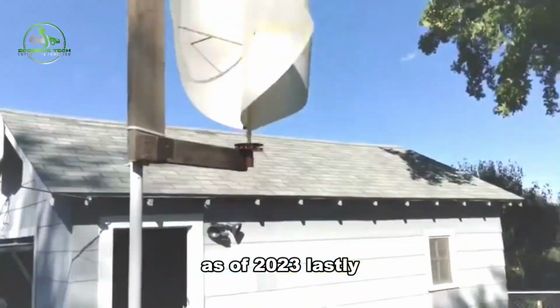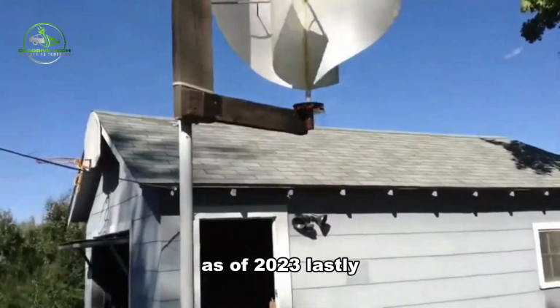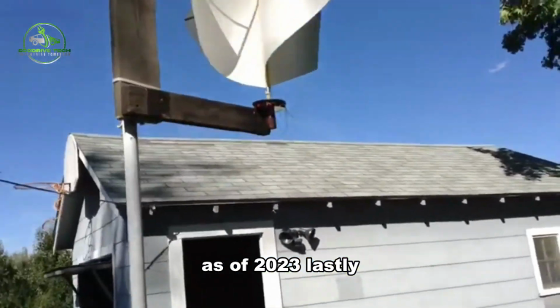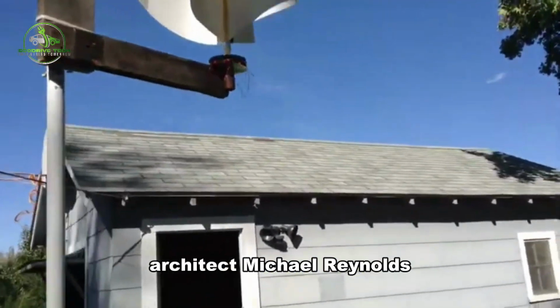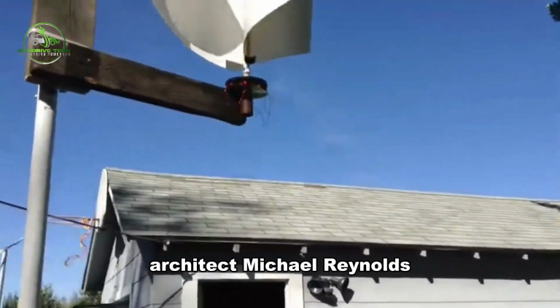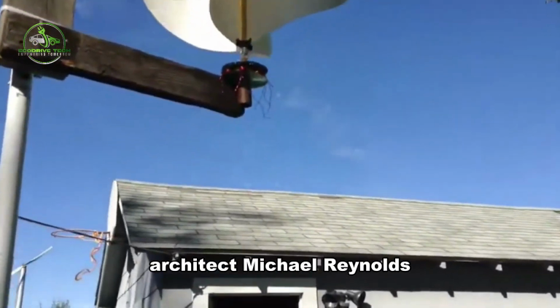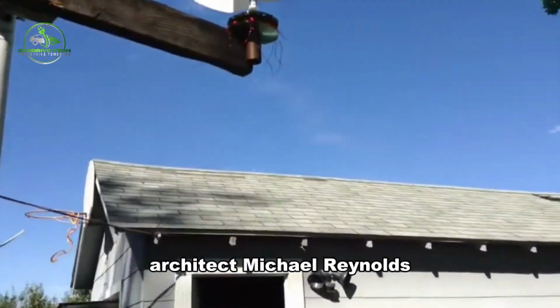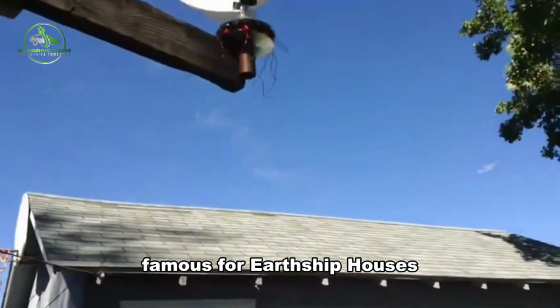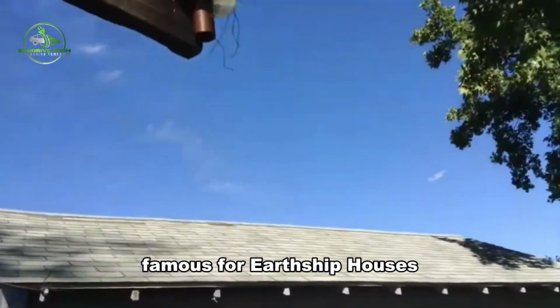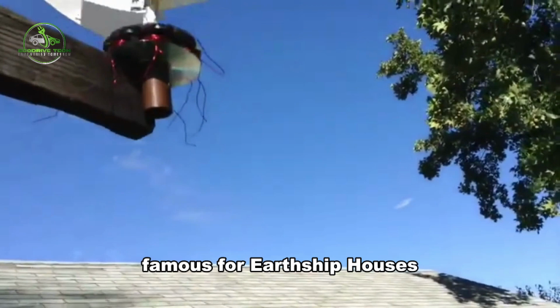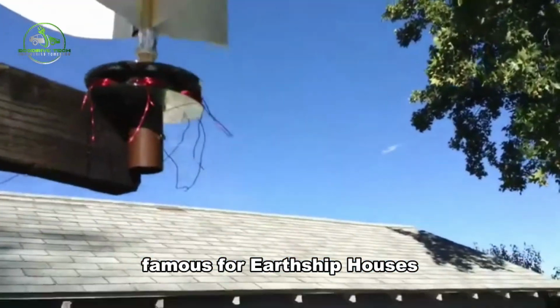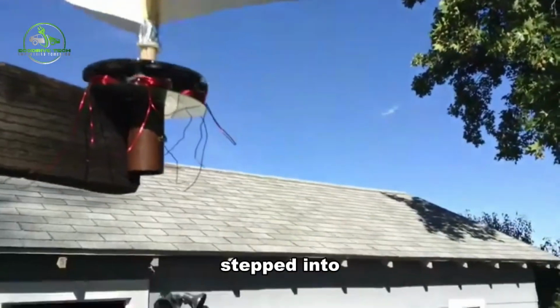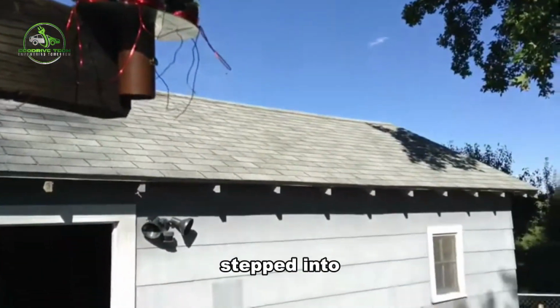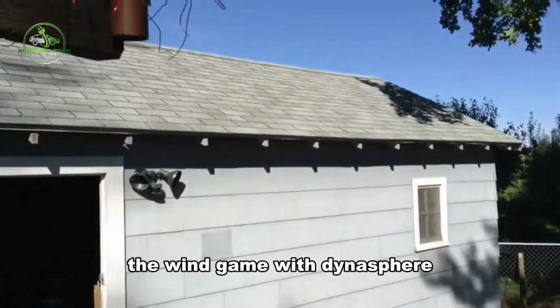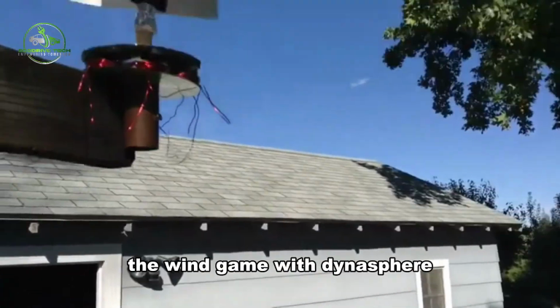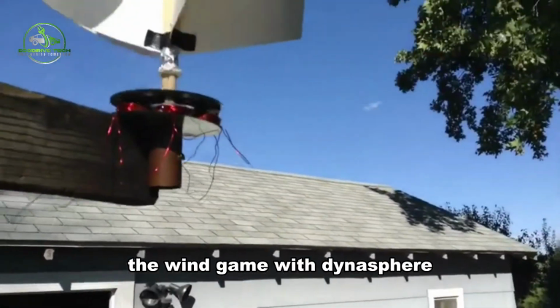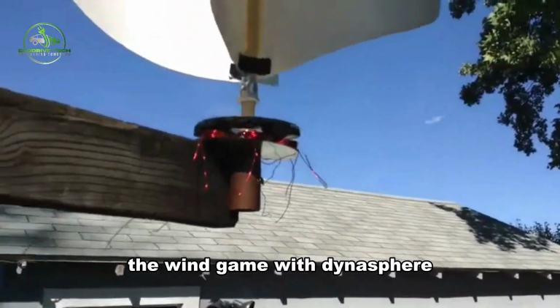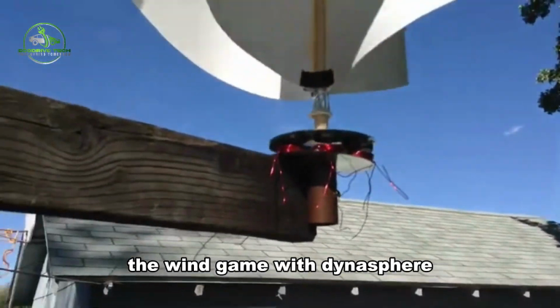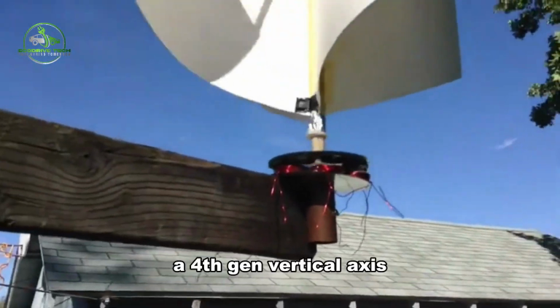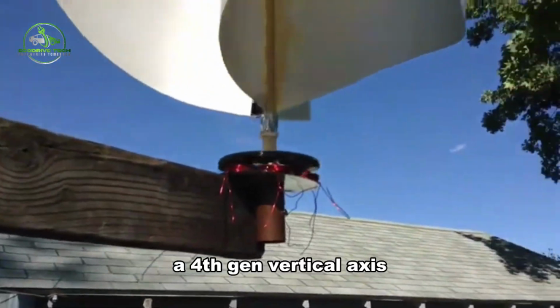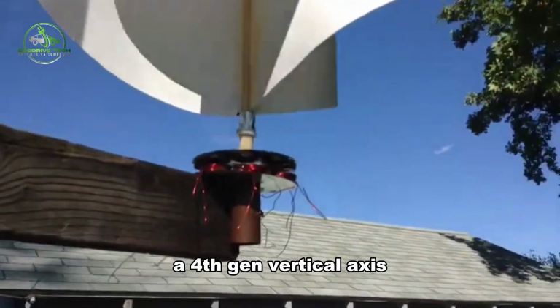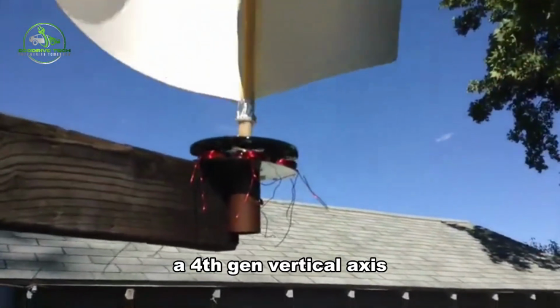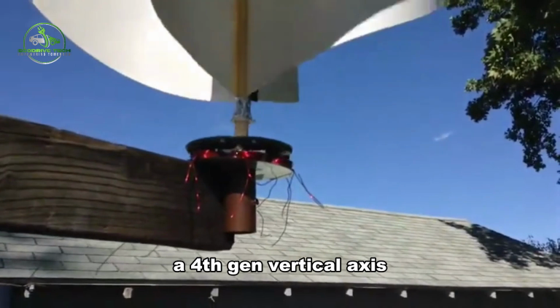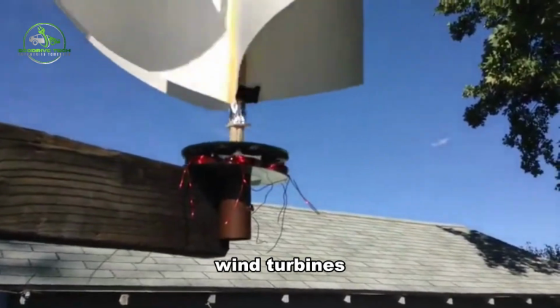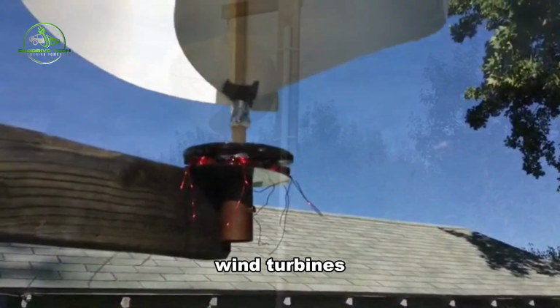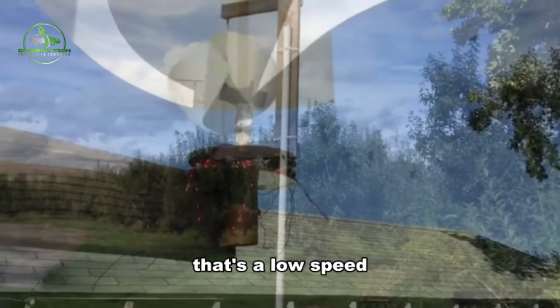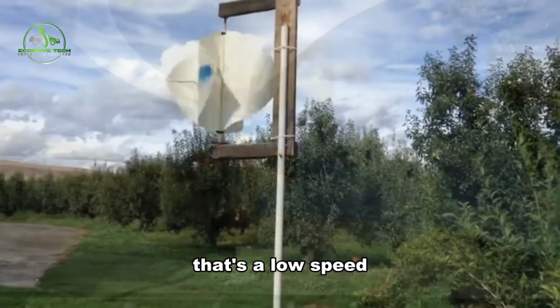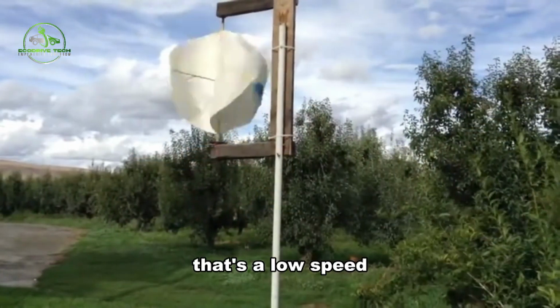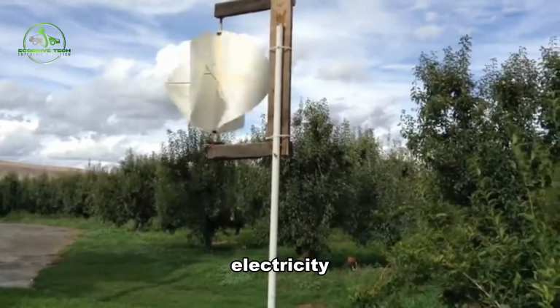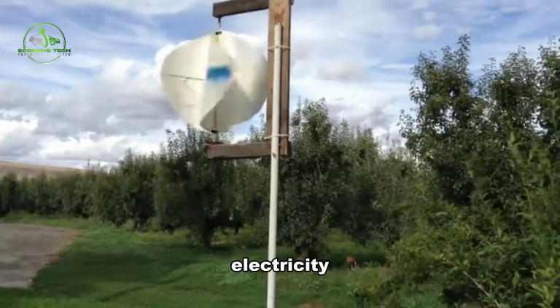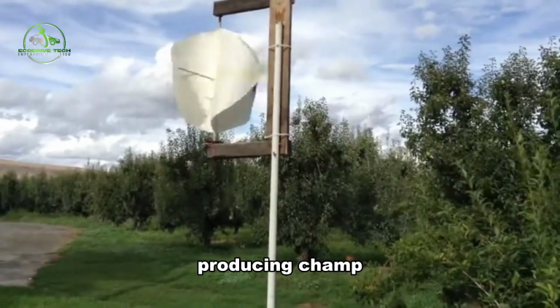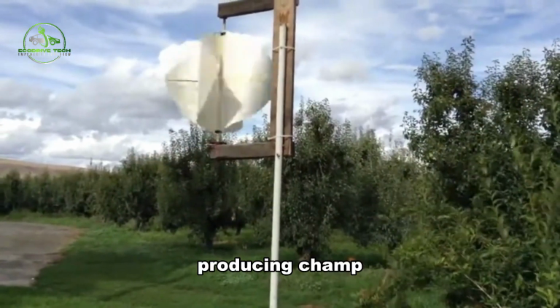Lastly, architect Michael Reynolds, famous for Earthship houses, stepped into the wind game with Dynosphere — a fourth-generation vertical axis wind turbine that's a low-speed electricity-producing champion.